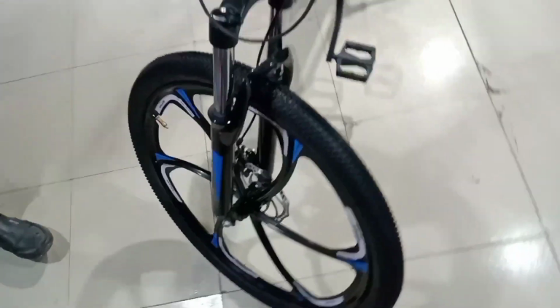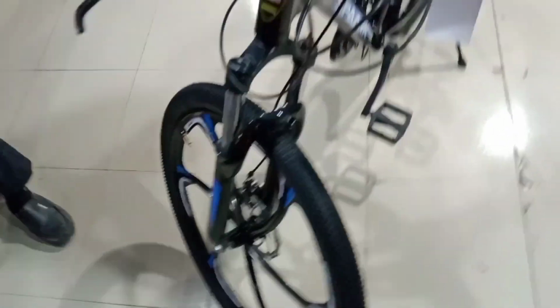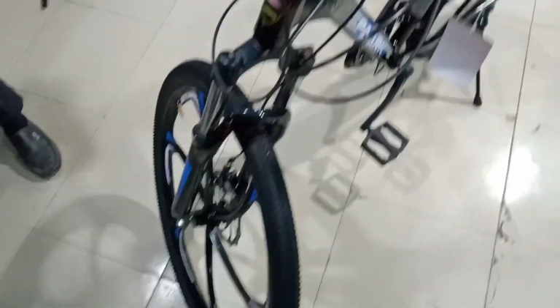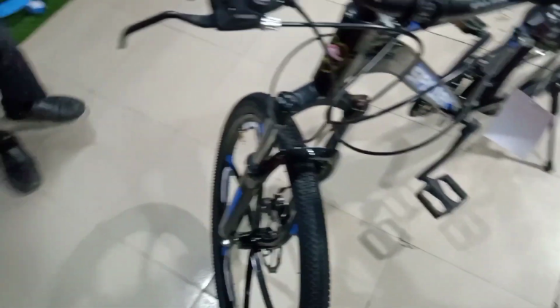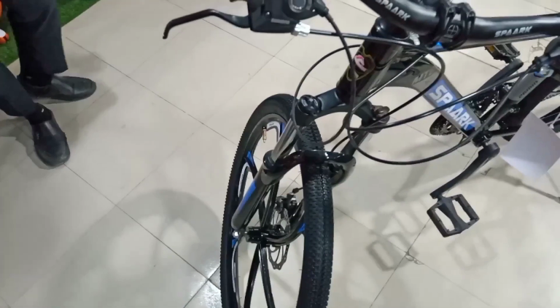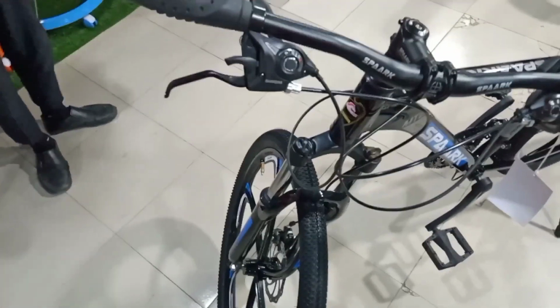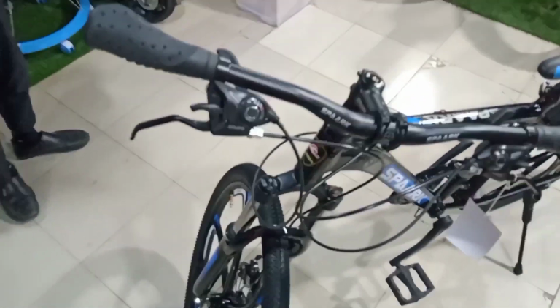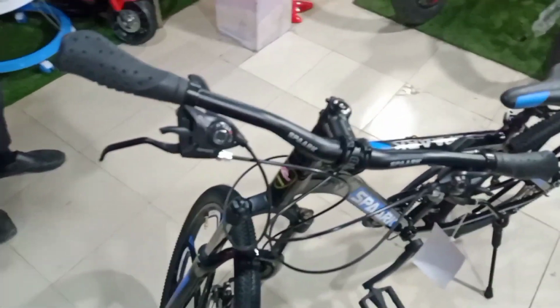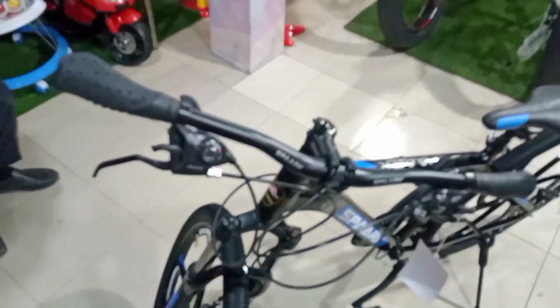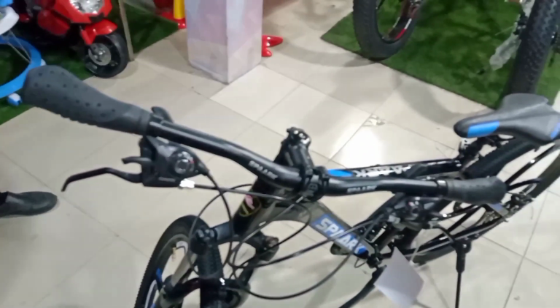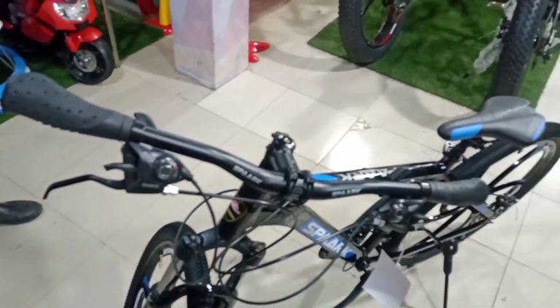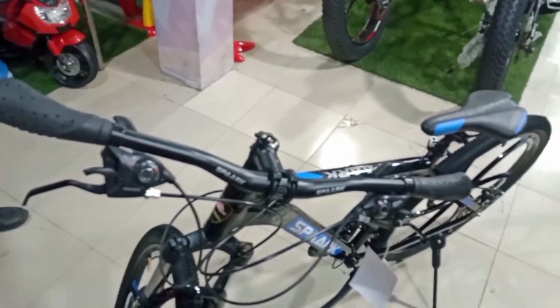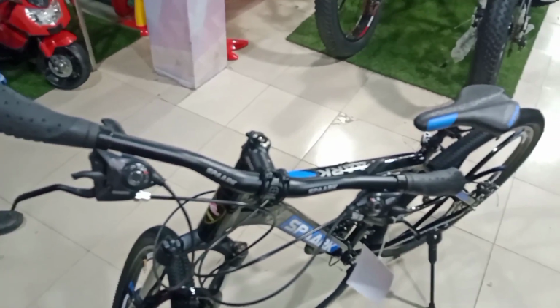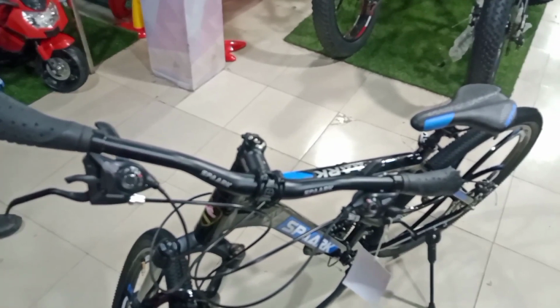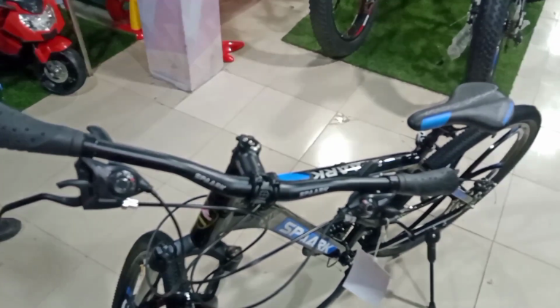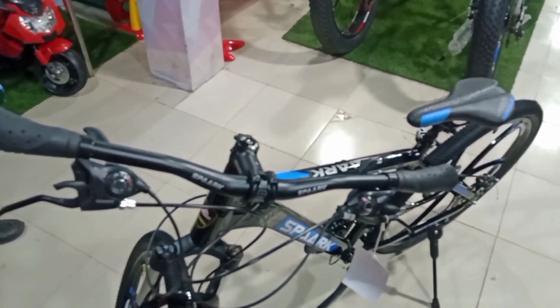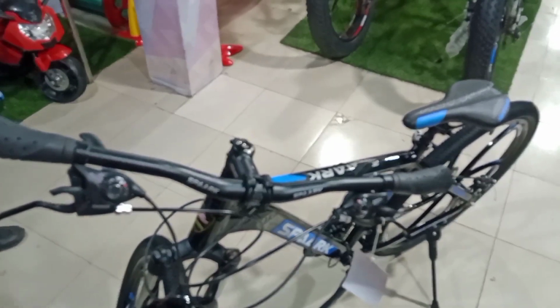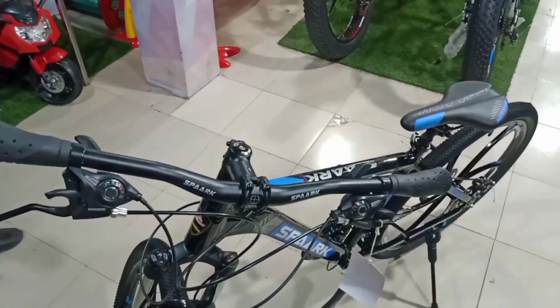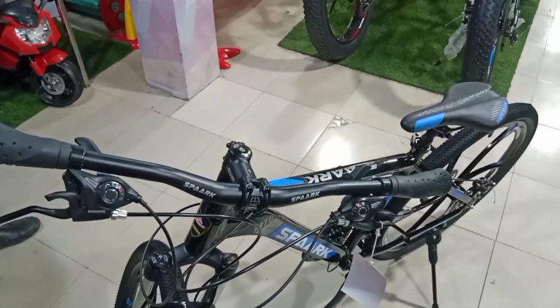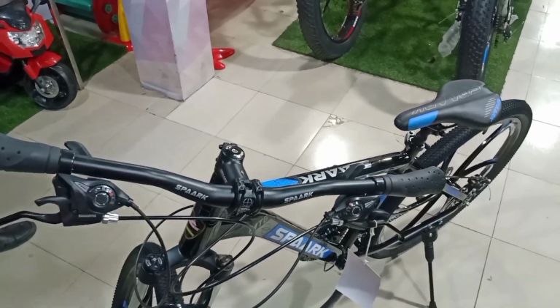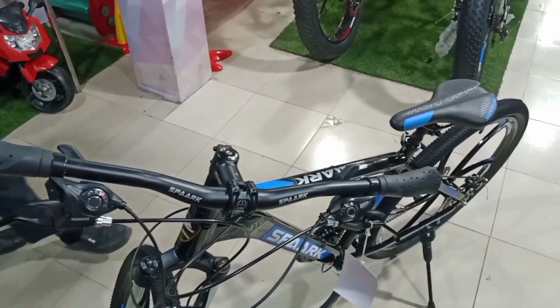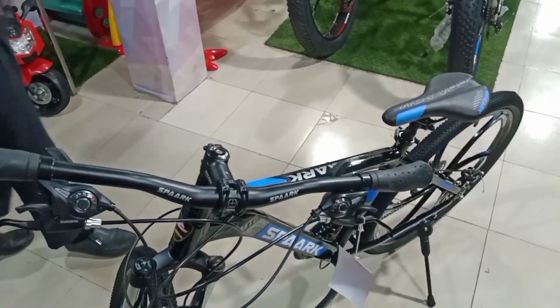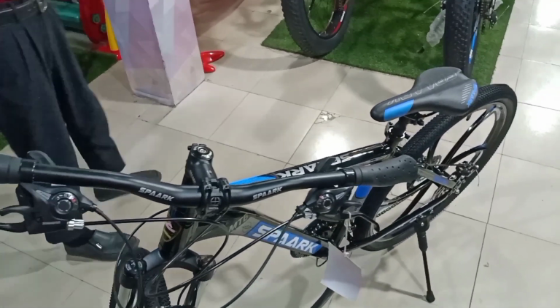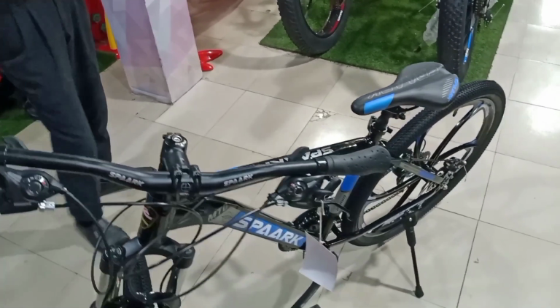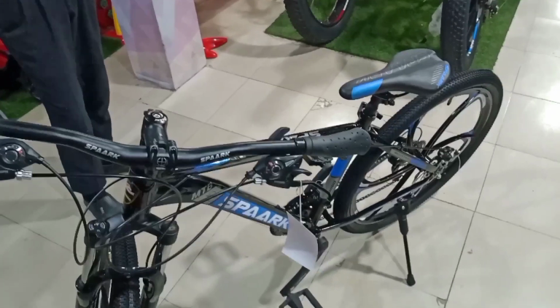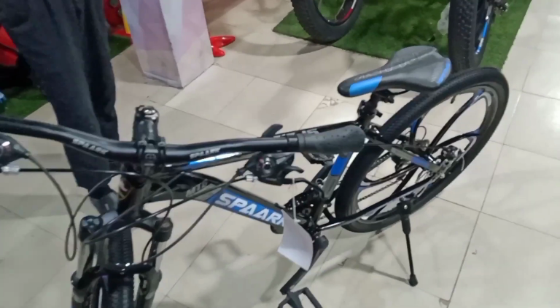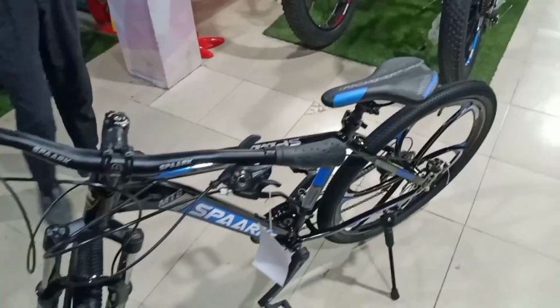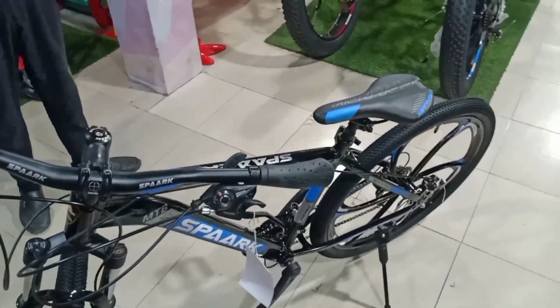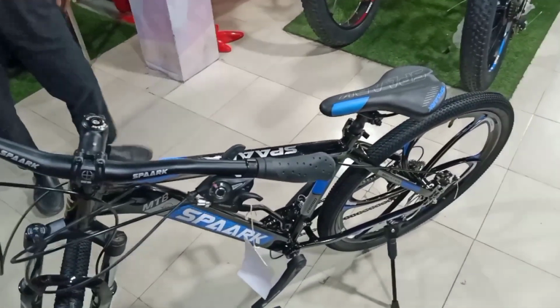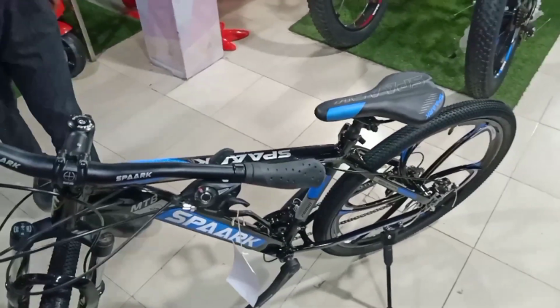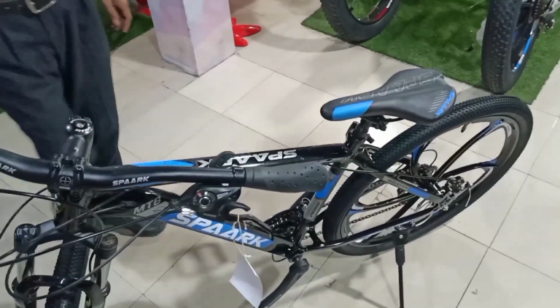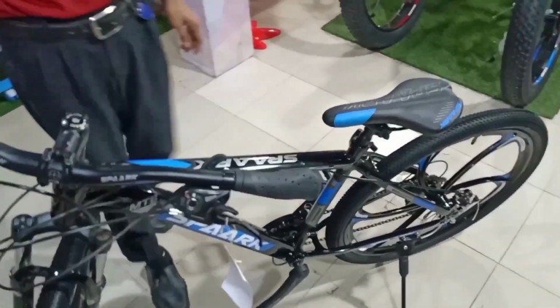It looks gorgeous. This is the color — a nice color. Viewing it from the left side to the right side at an angle, it looks very appealing.